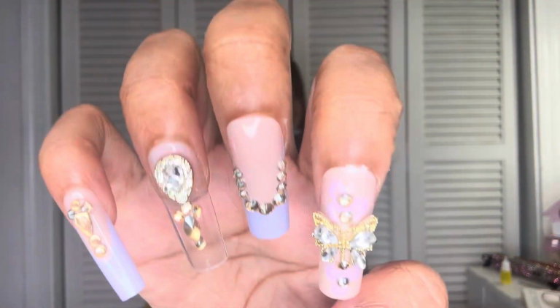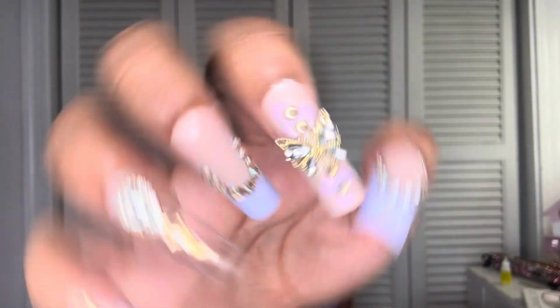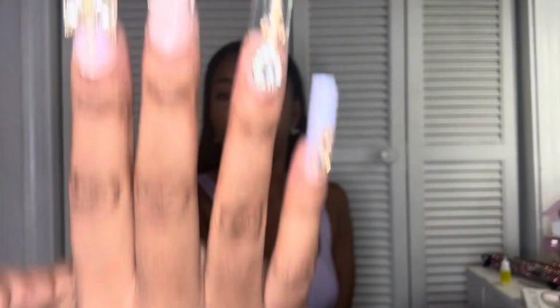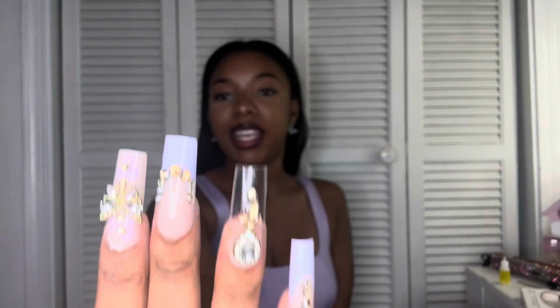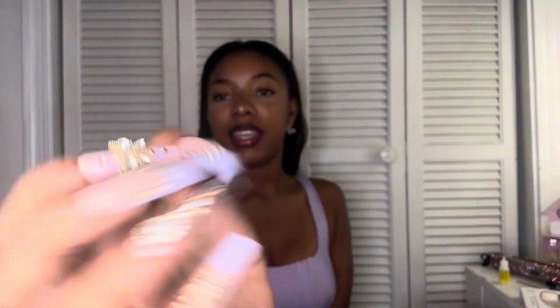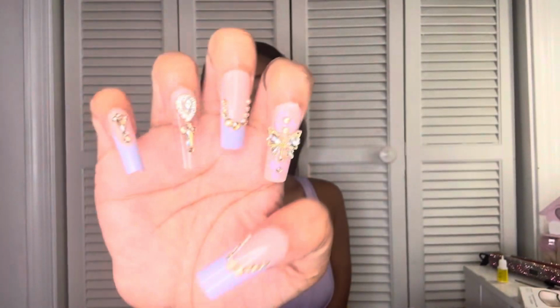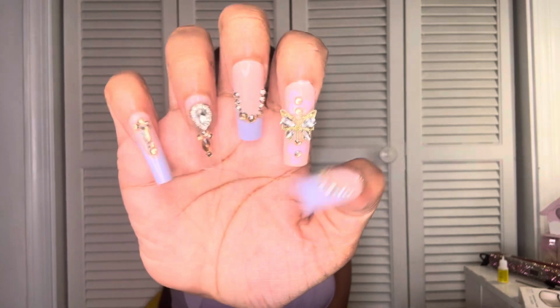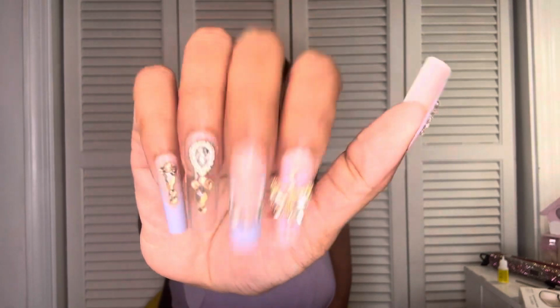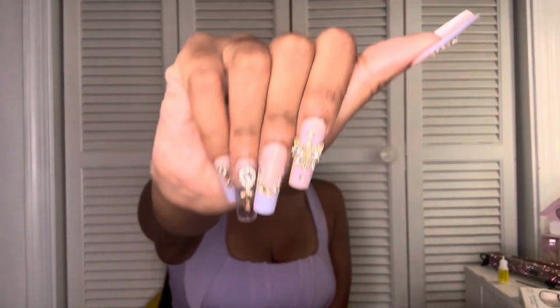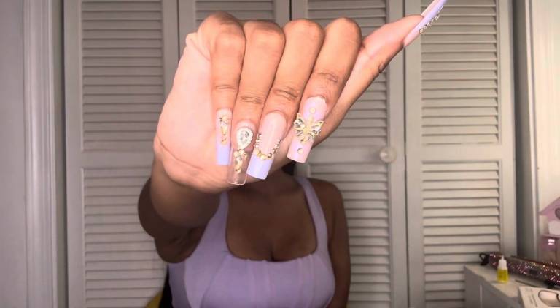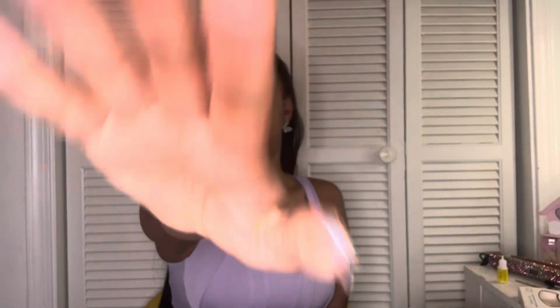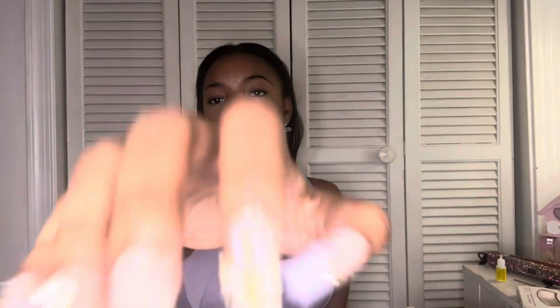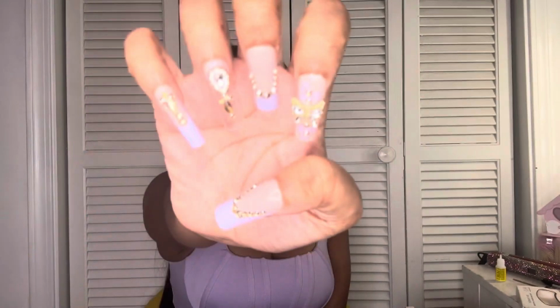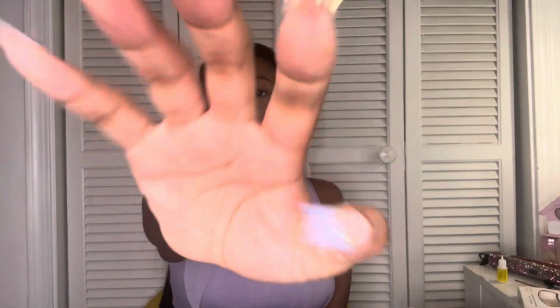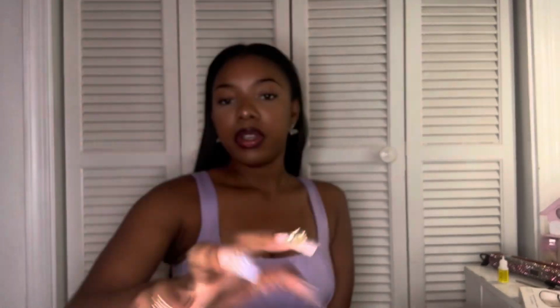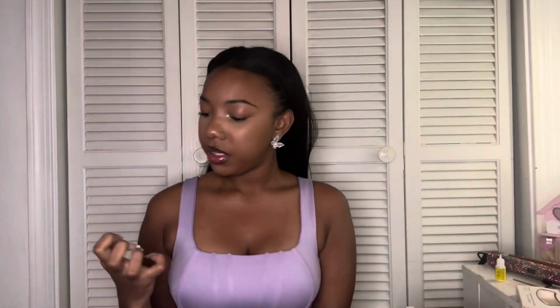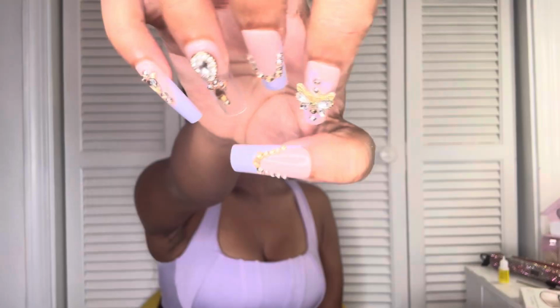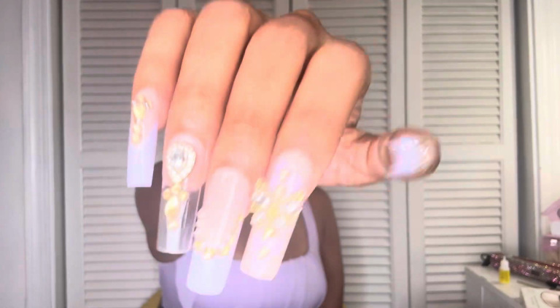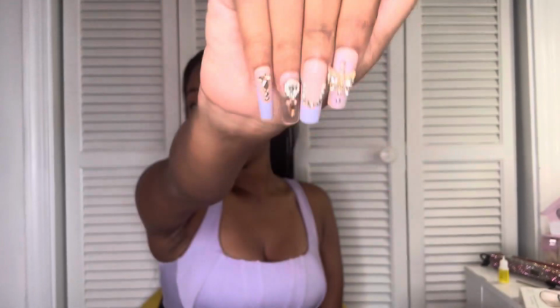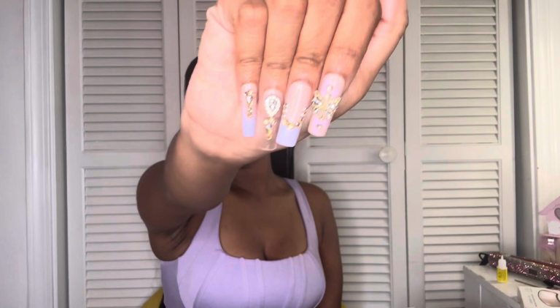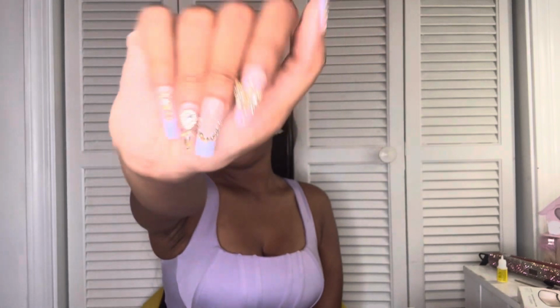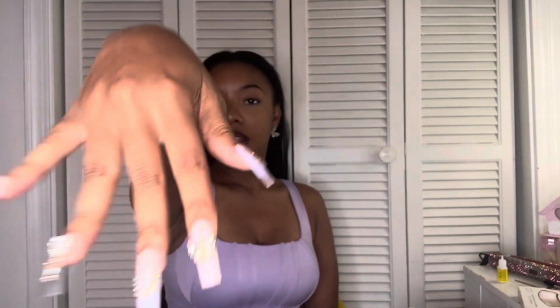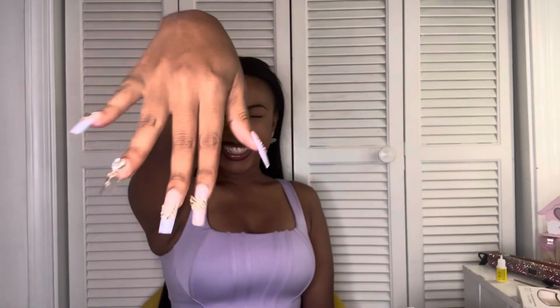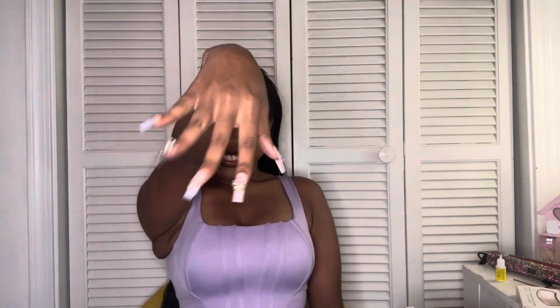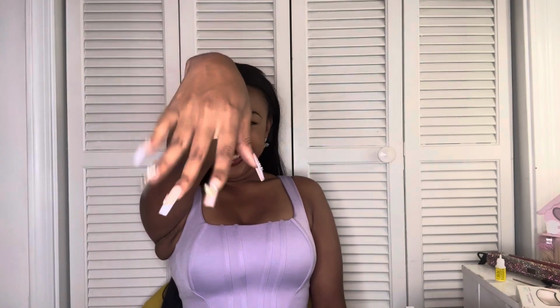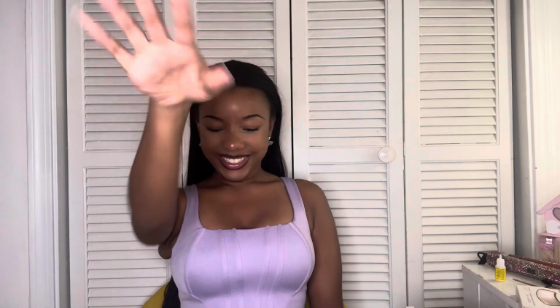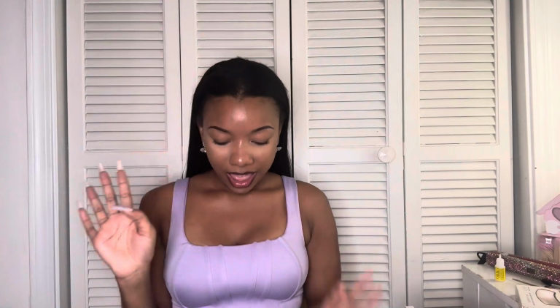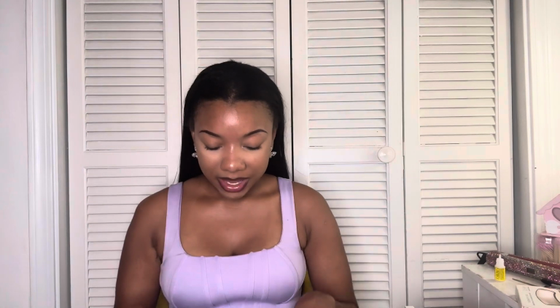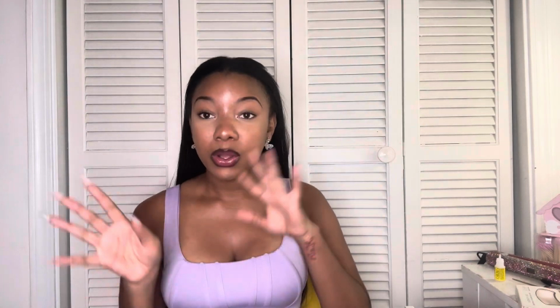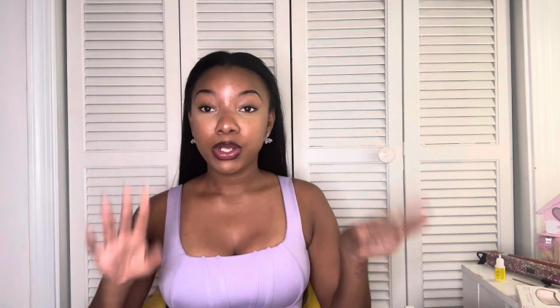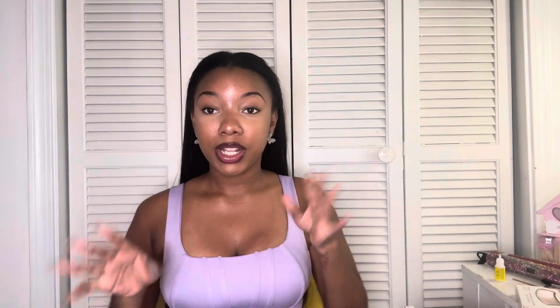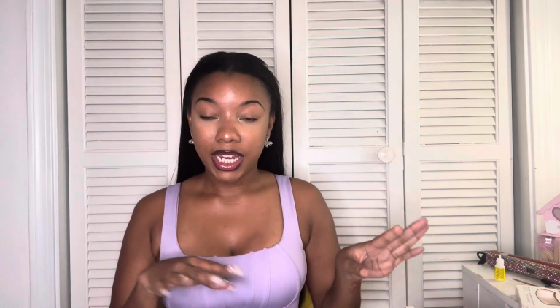Okay, I'm finished with the first hand. What do you think? I think she looks really pretty — they're about to look really really pretty. Let me do the other hand next.